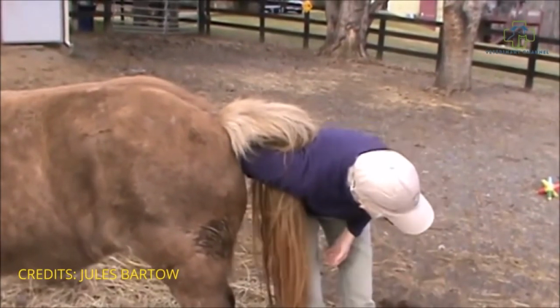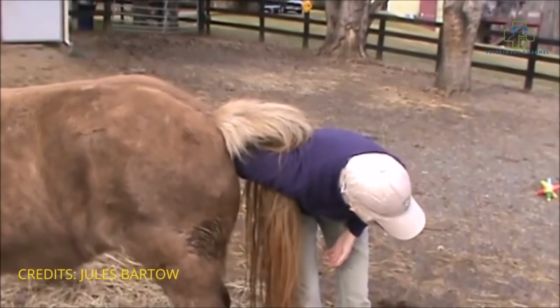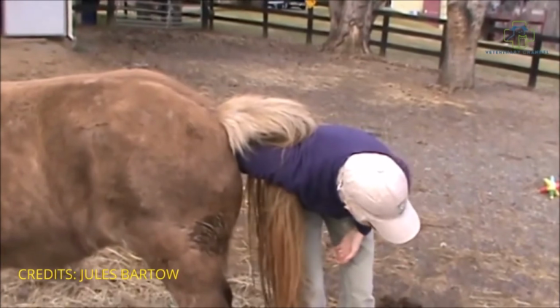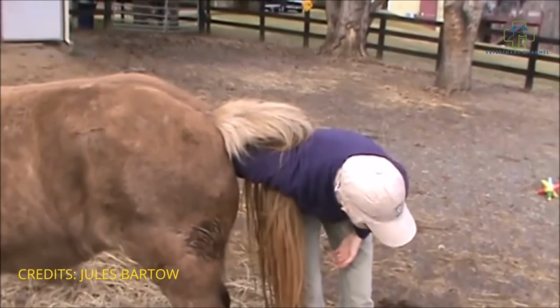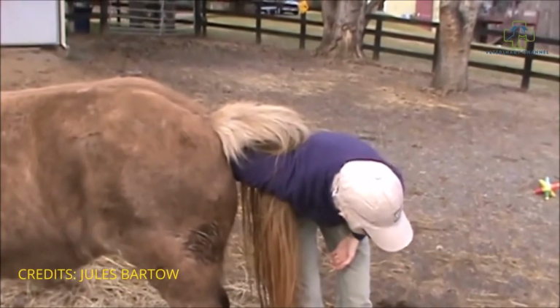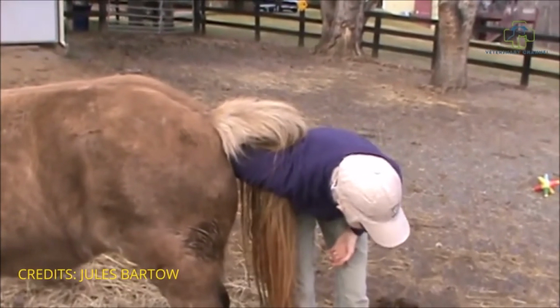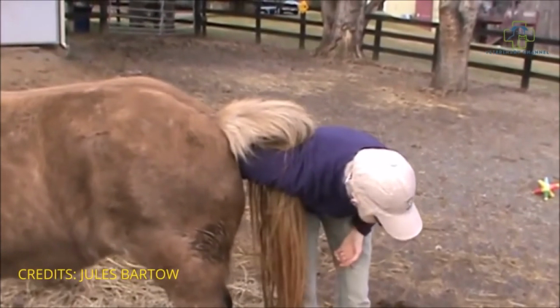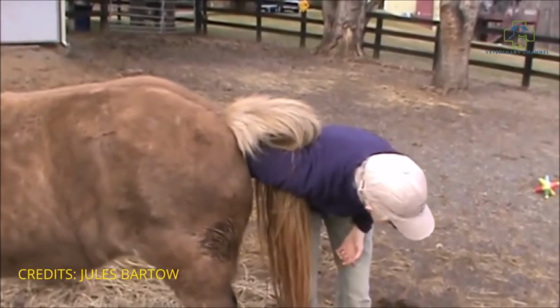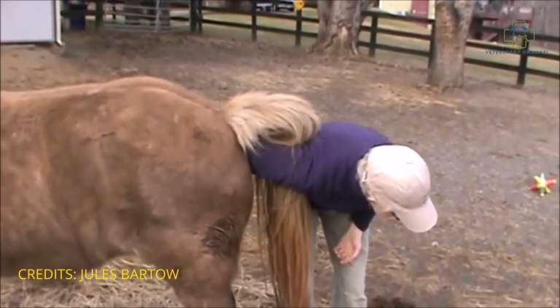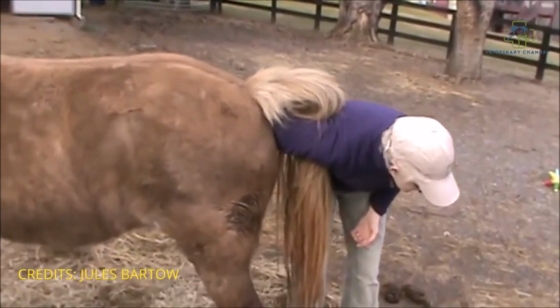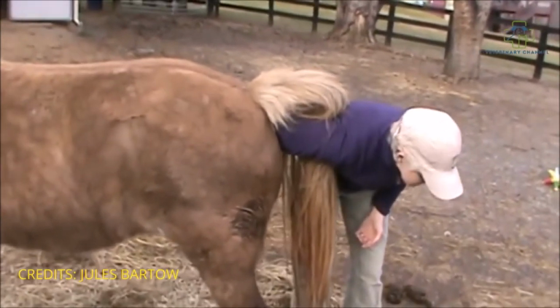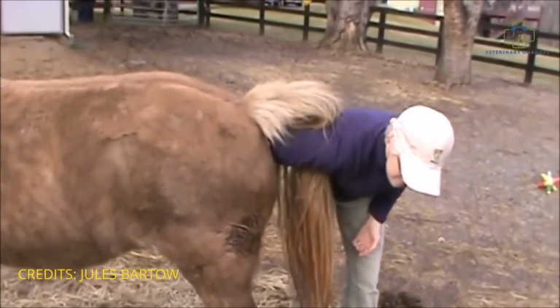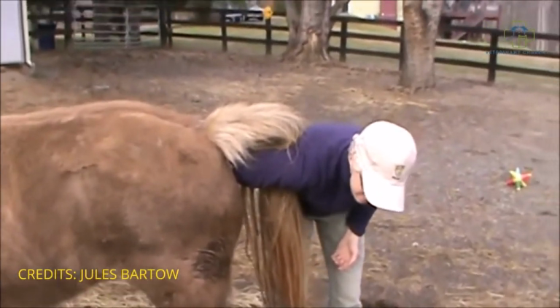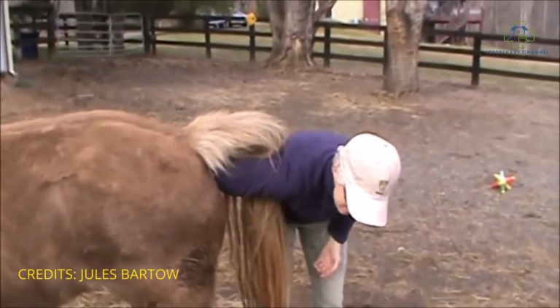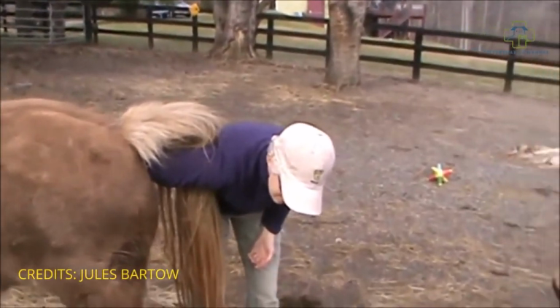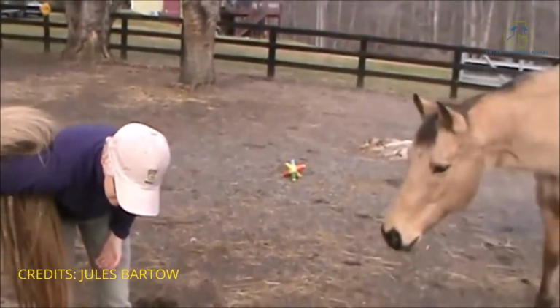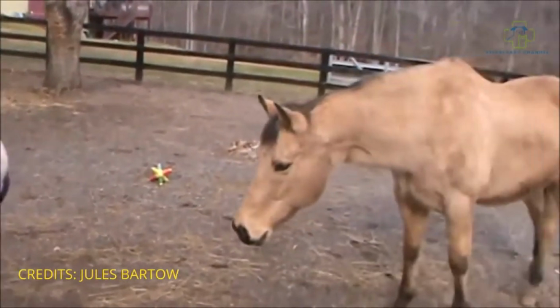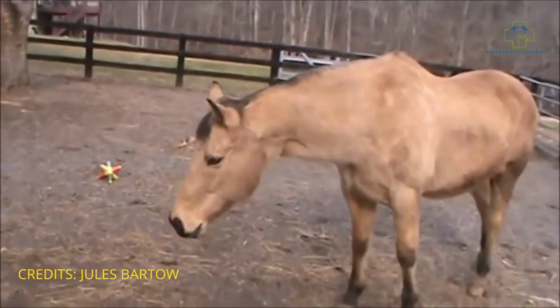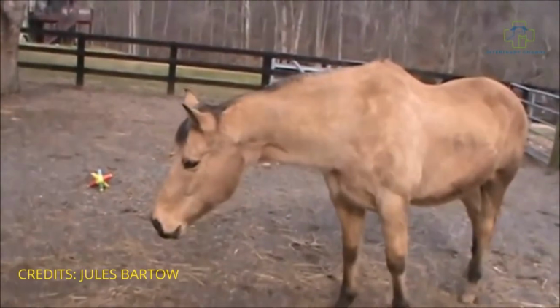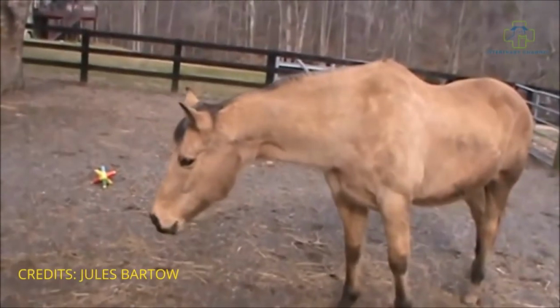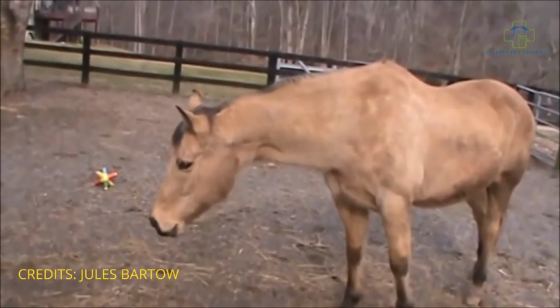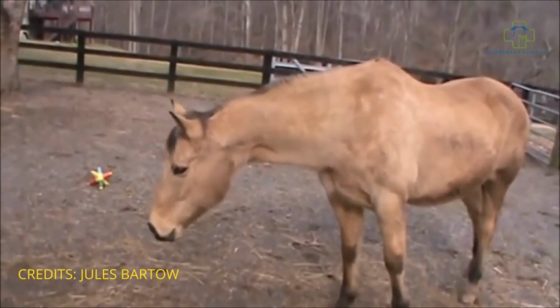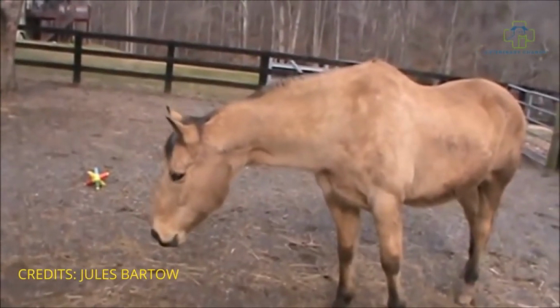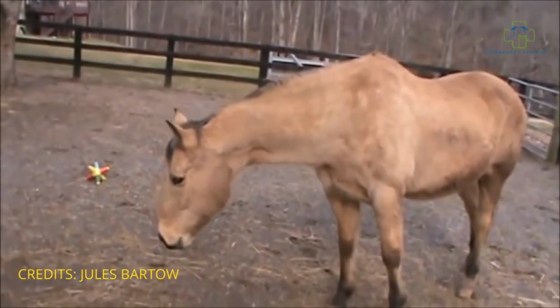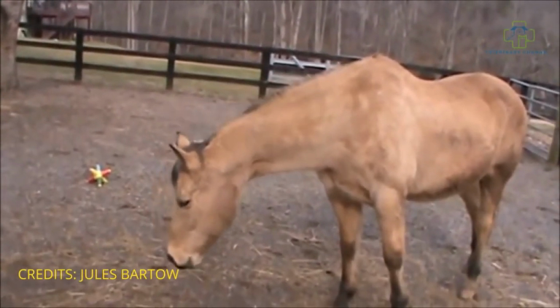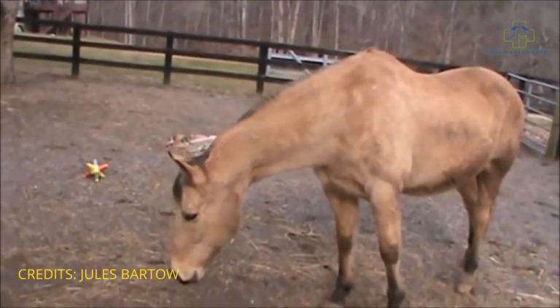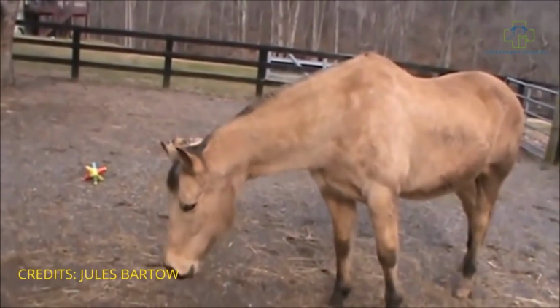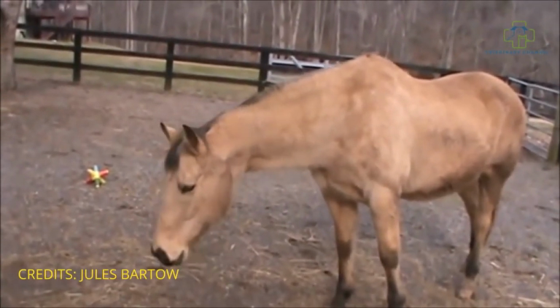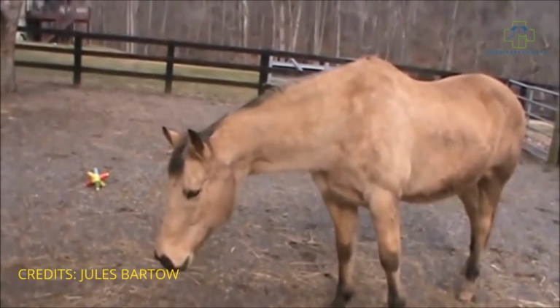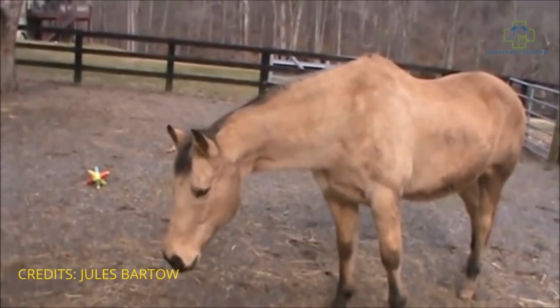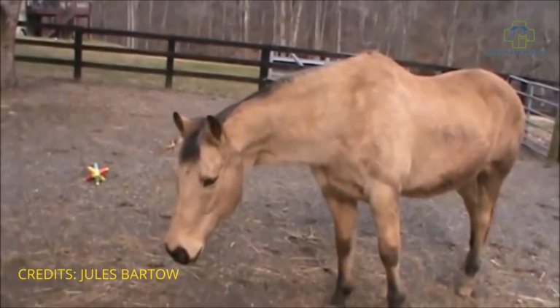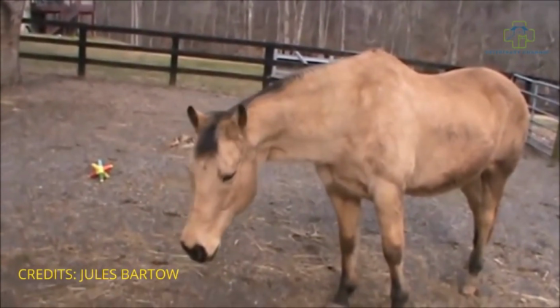Luckily for Coco, Melinda has one of the smaller, thinner arms. Dexter, you want some too? You want the special treatment, Dexter?